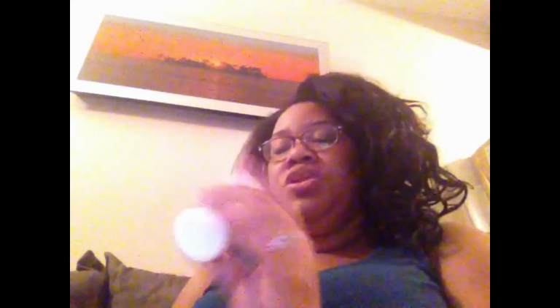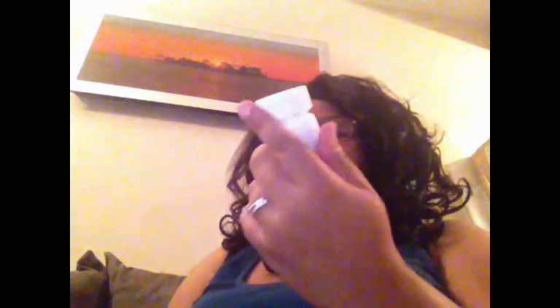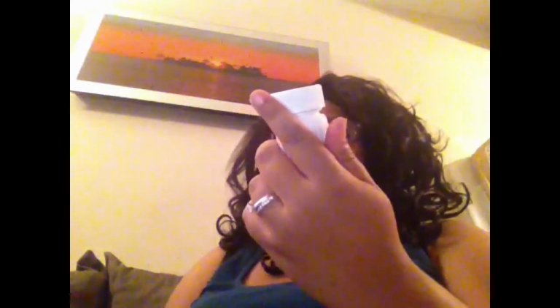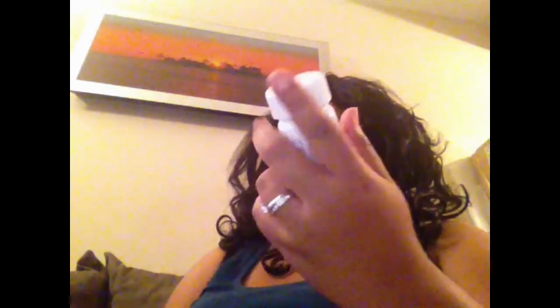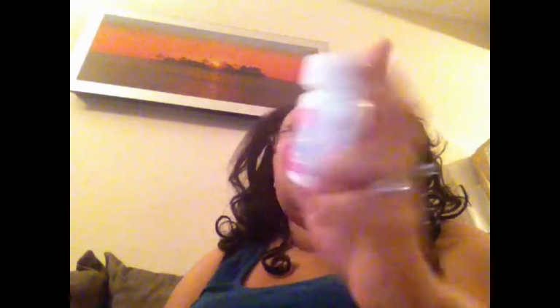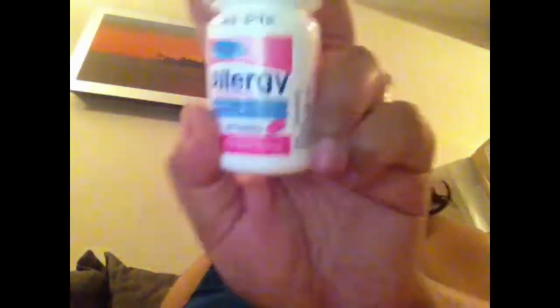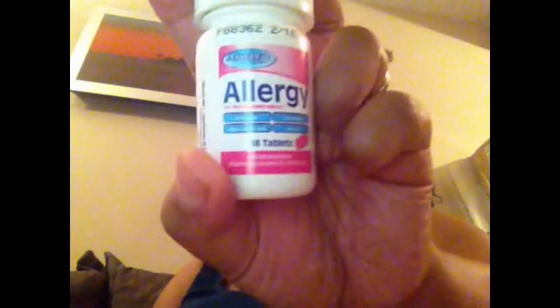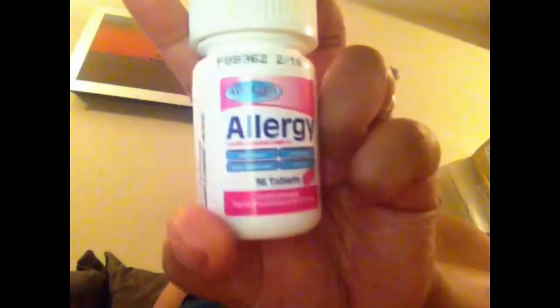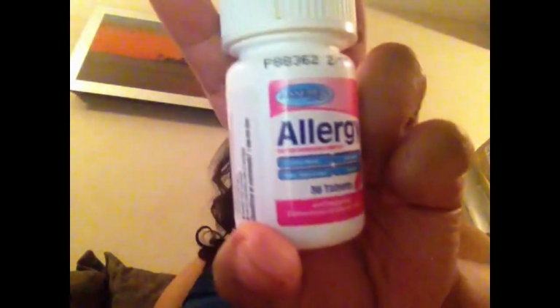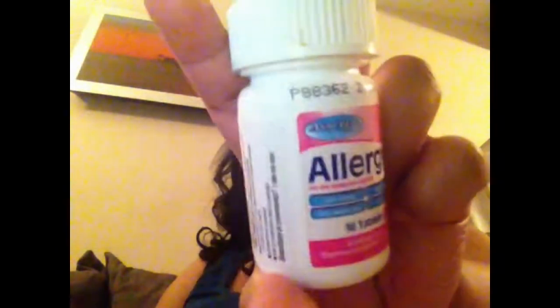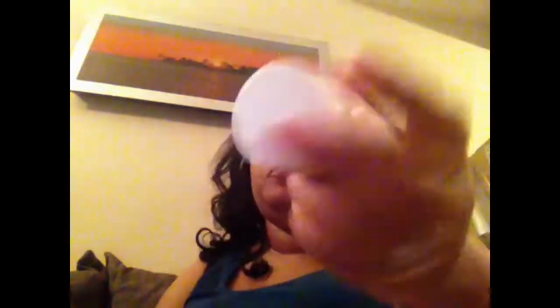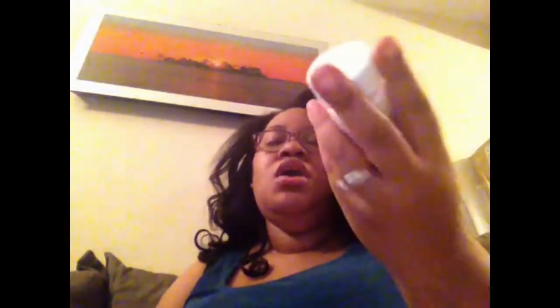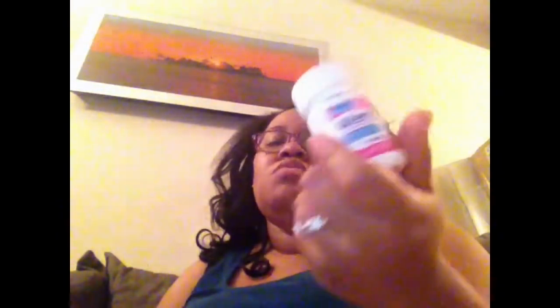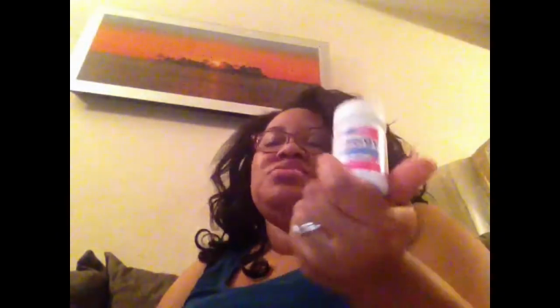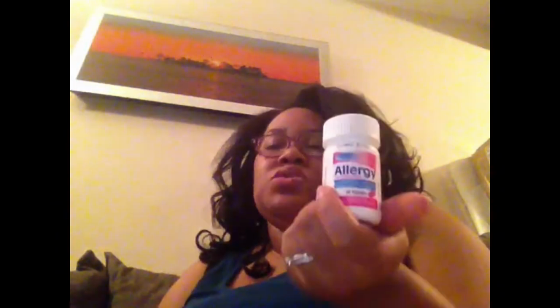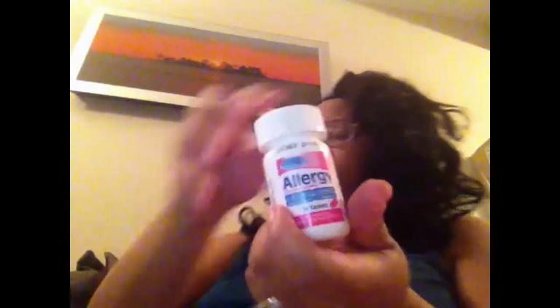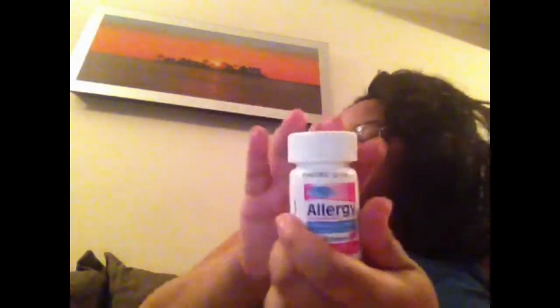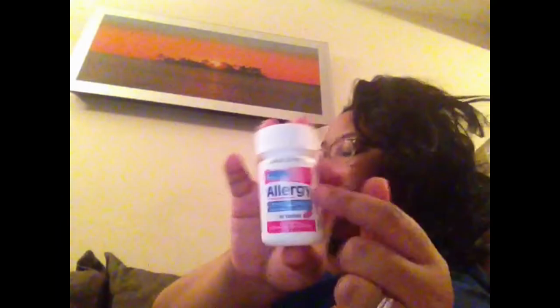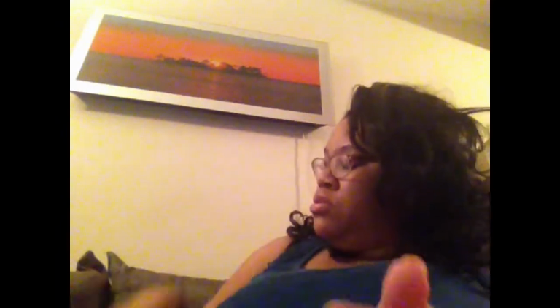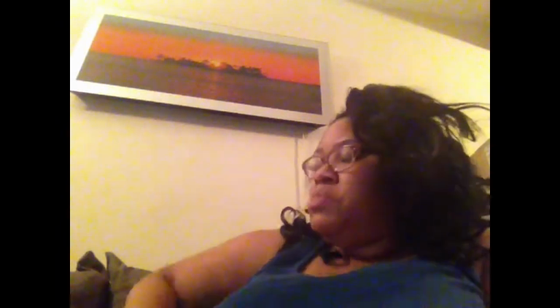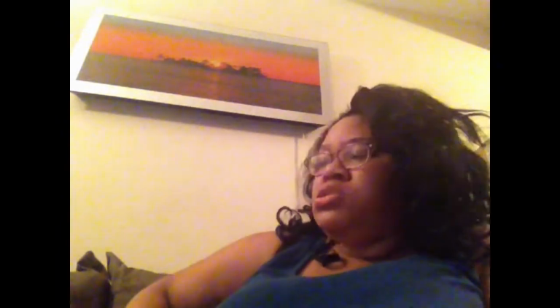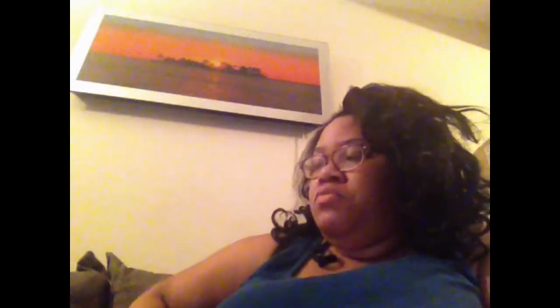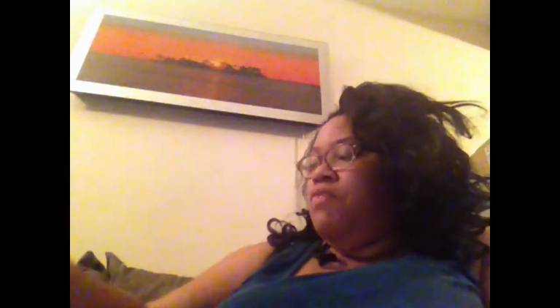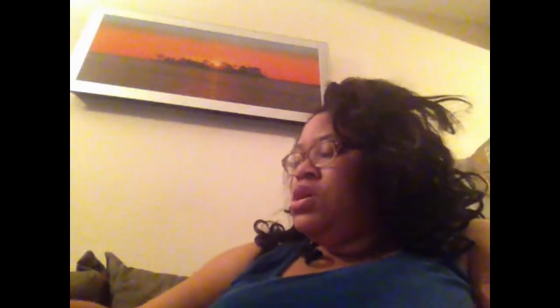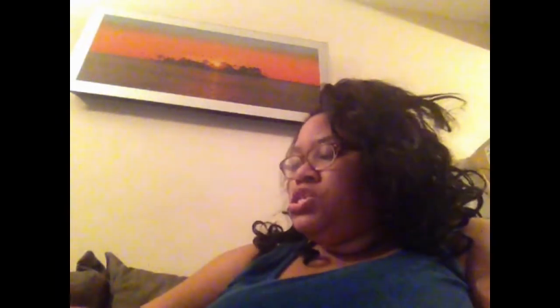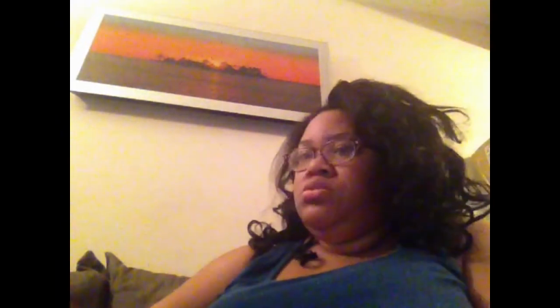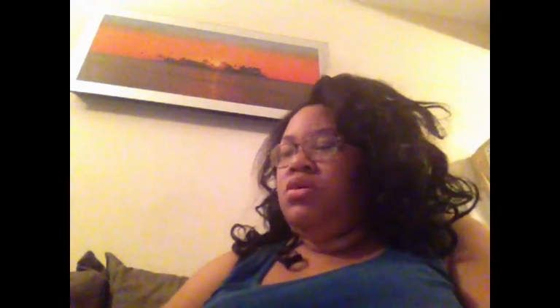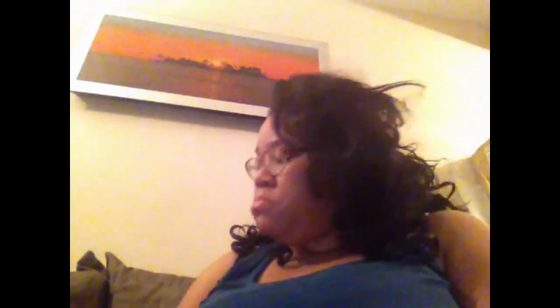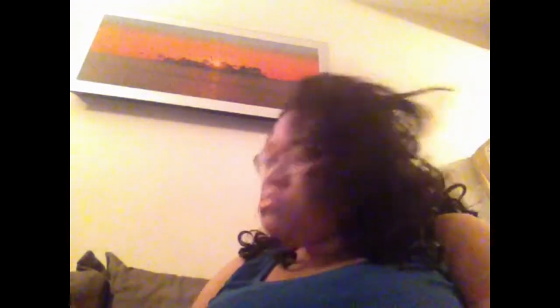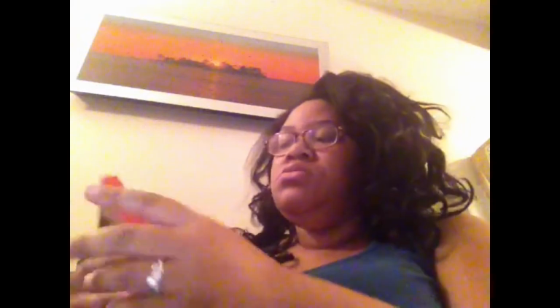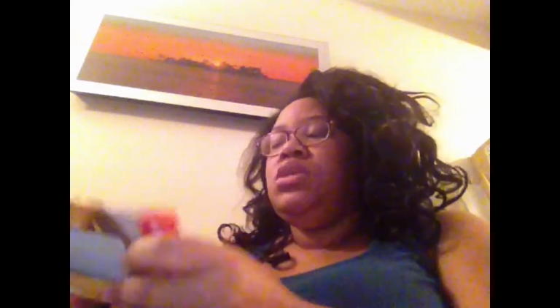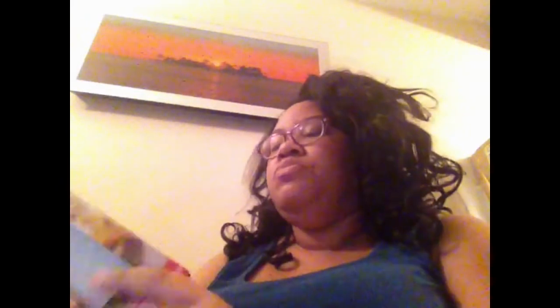We did finish these allergy tablets. You get 36 from Dollar Tree and it's from the Assured brand. I will always repurchase these — they work just as well to me as Benadryl. They do make you drowsy, so you have to be careful not to use them in the daytime usually.